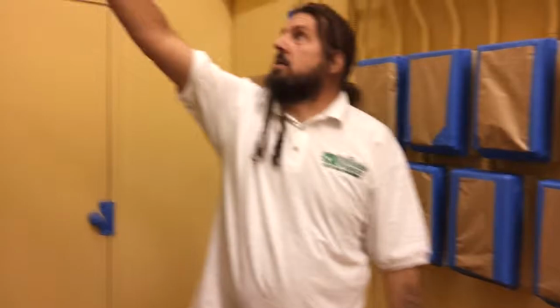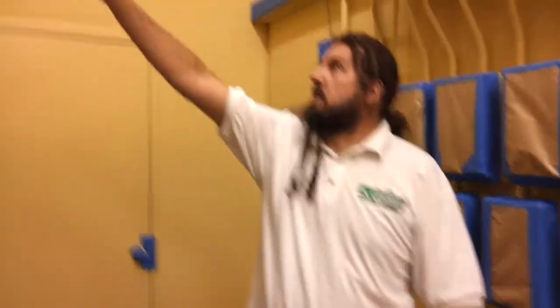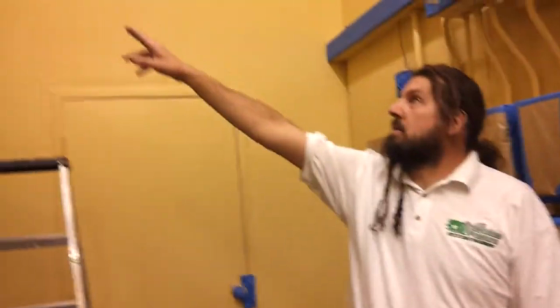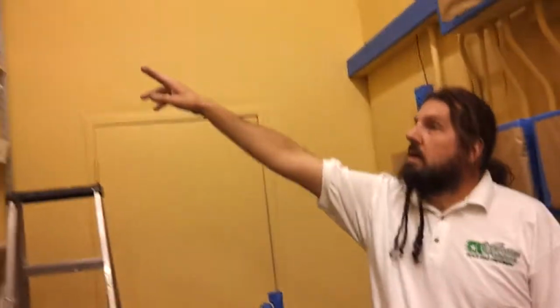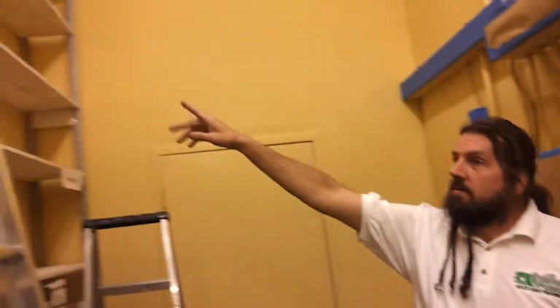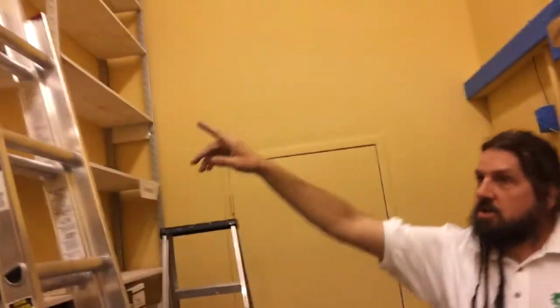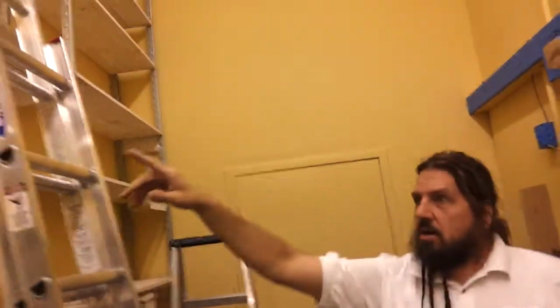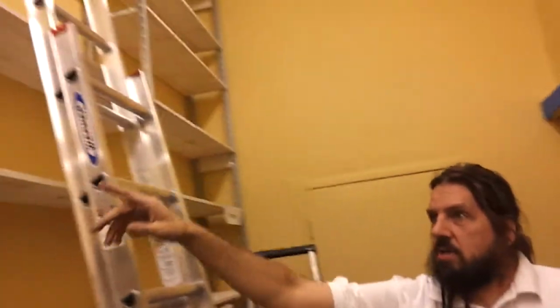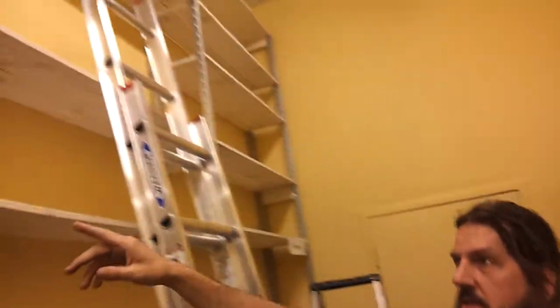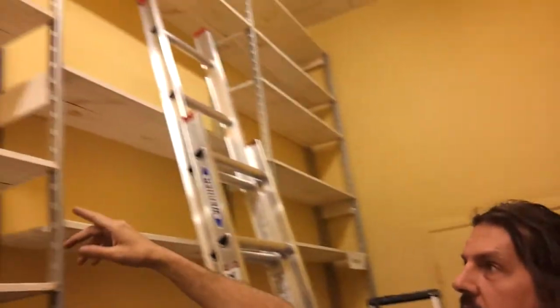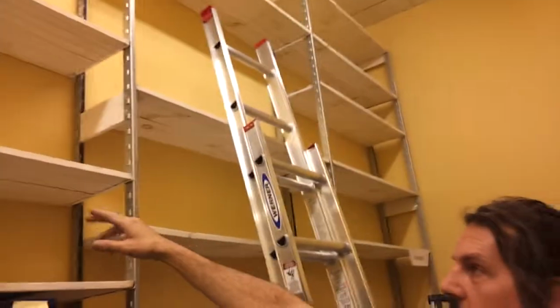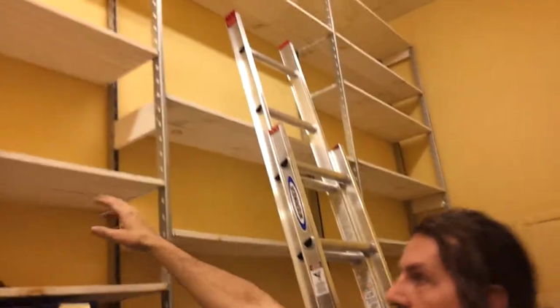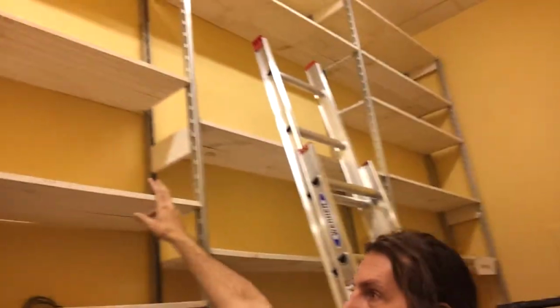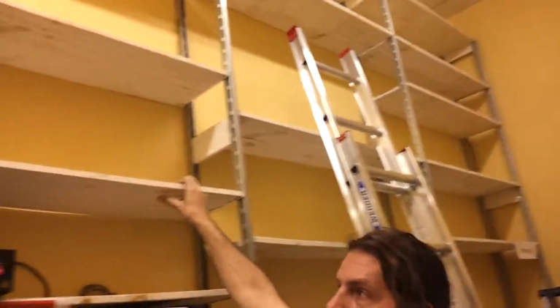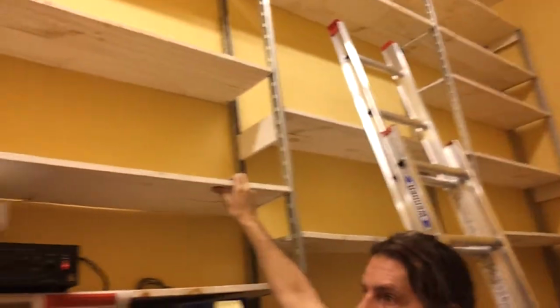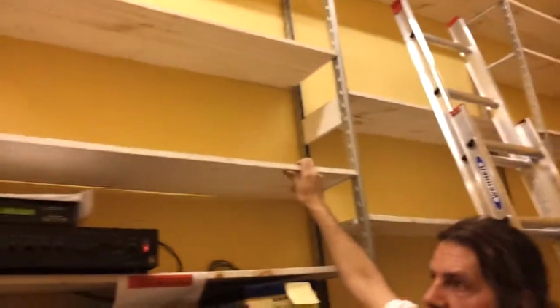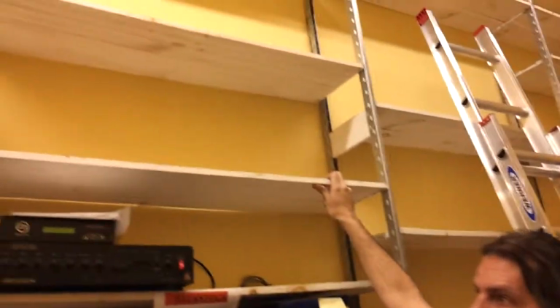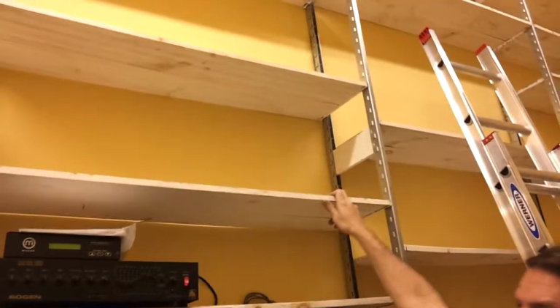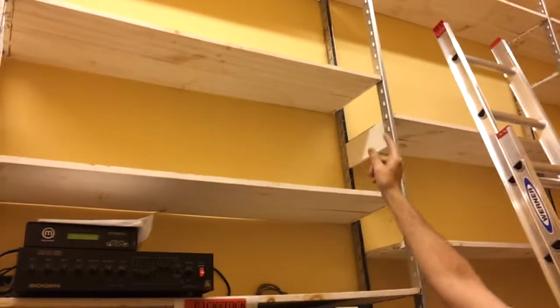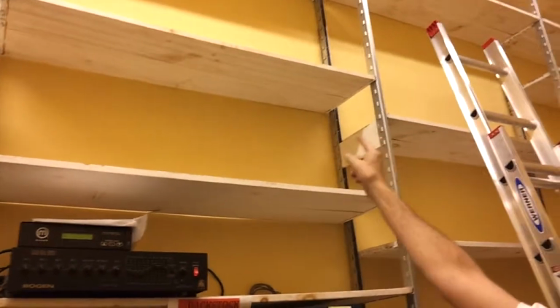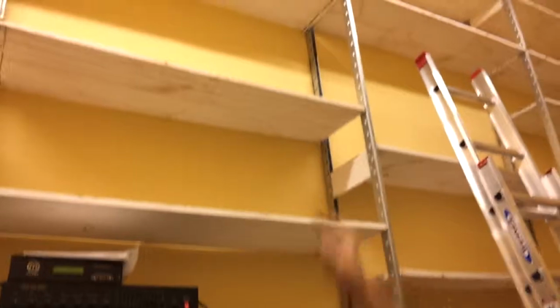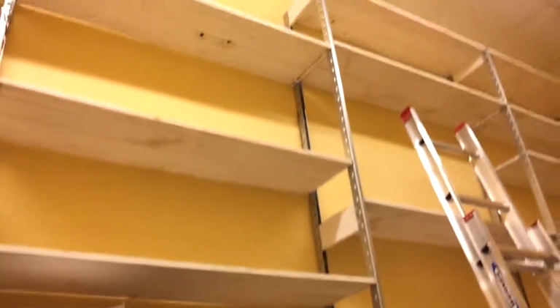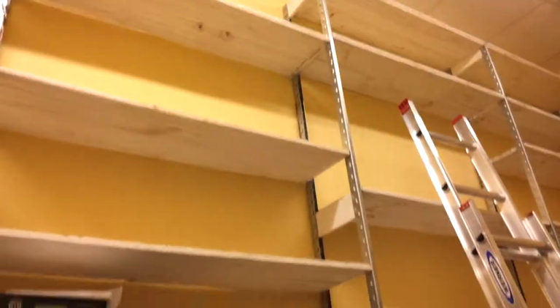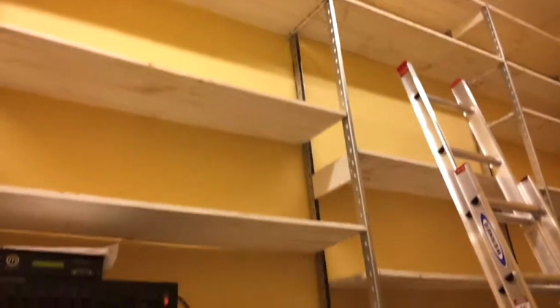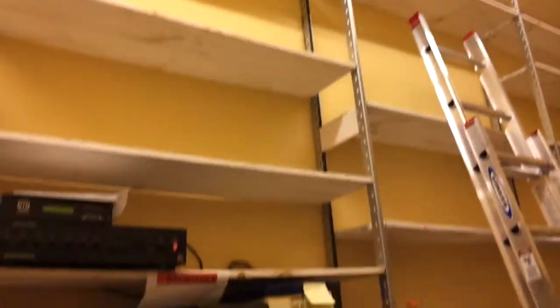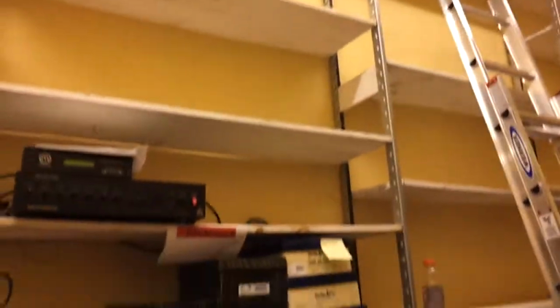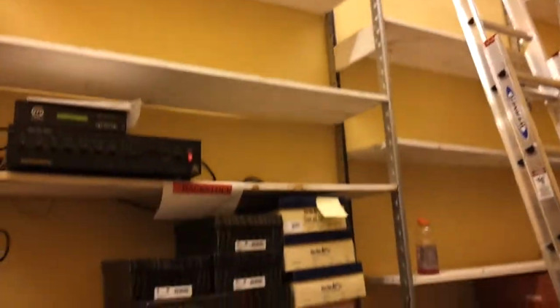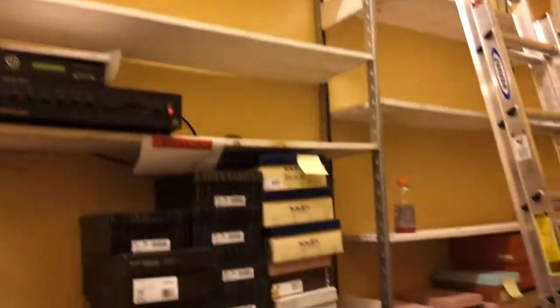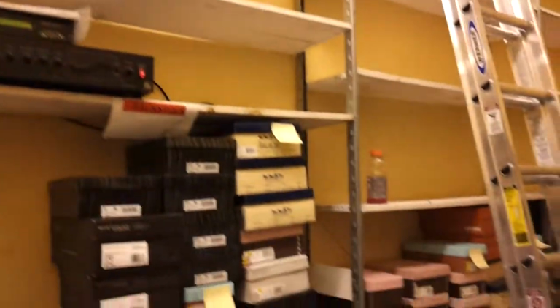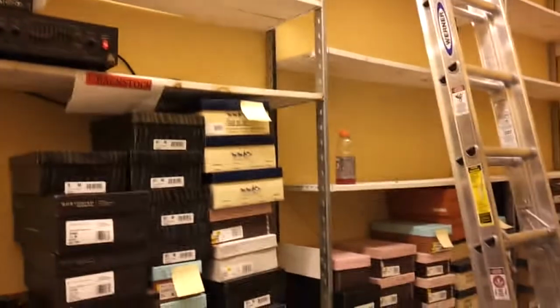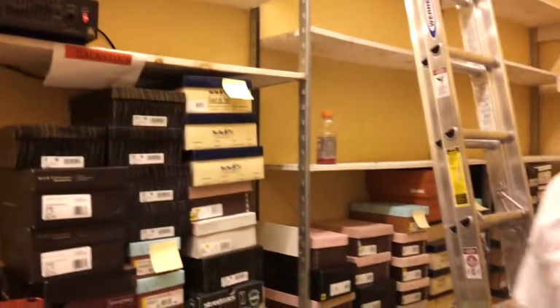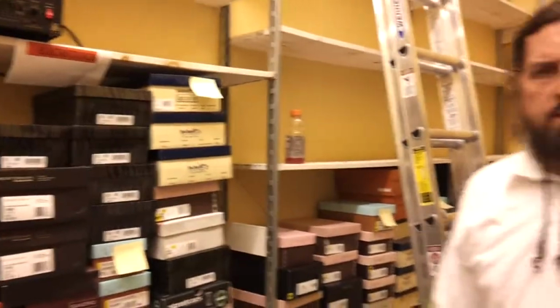Over here, these shelves — you can see they're just white shelves — they're going to get painted. This wall is going to get painted as well, so it's going to be a very pretty job when we're done.